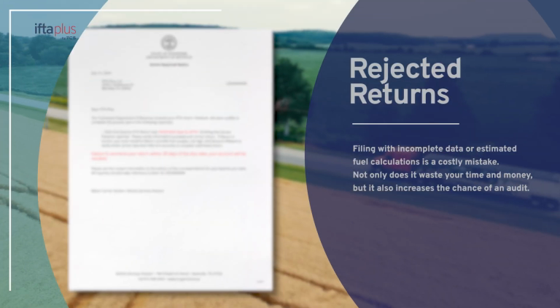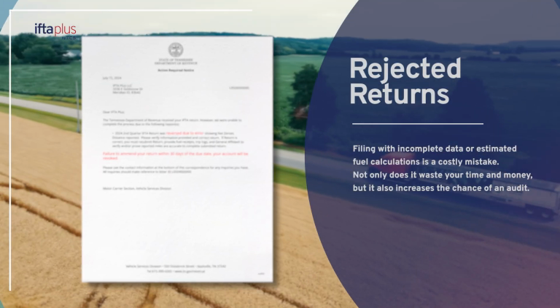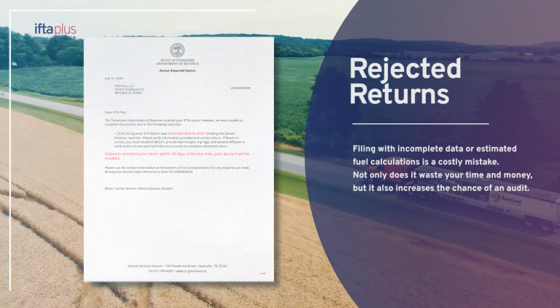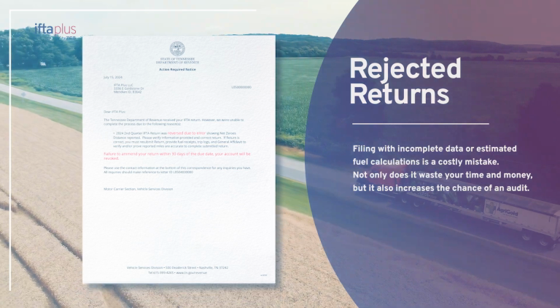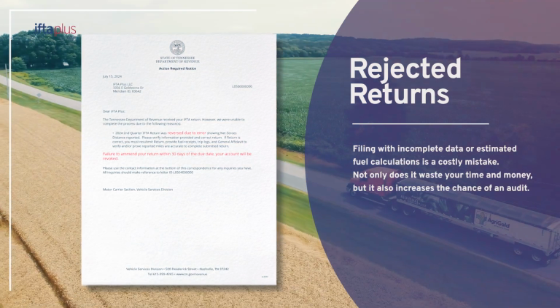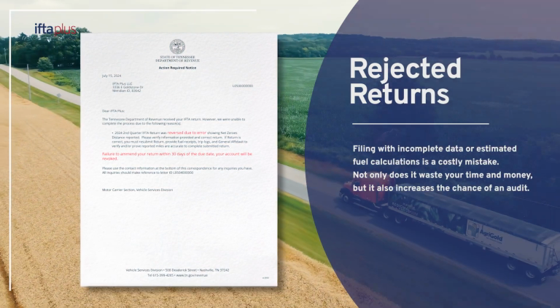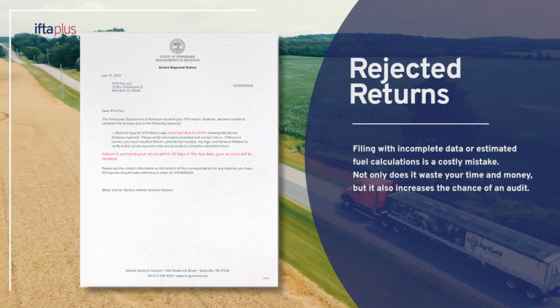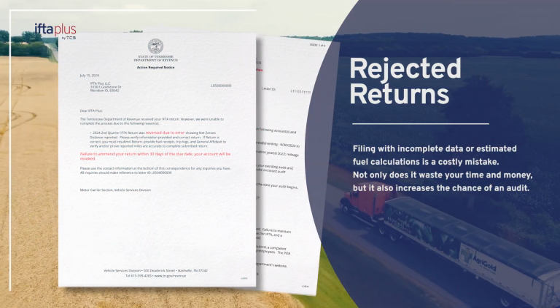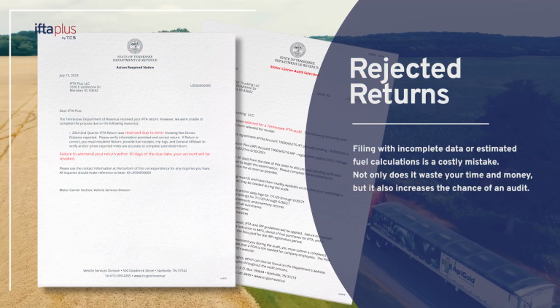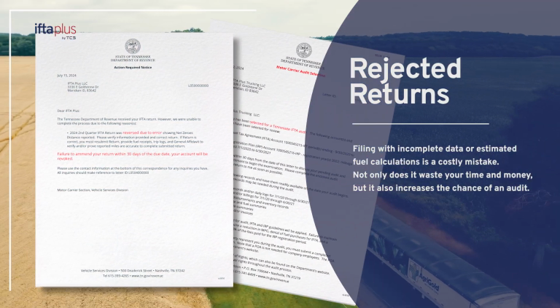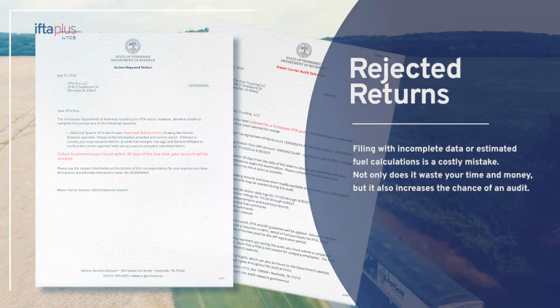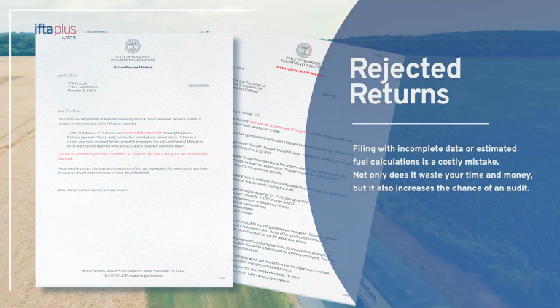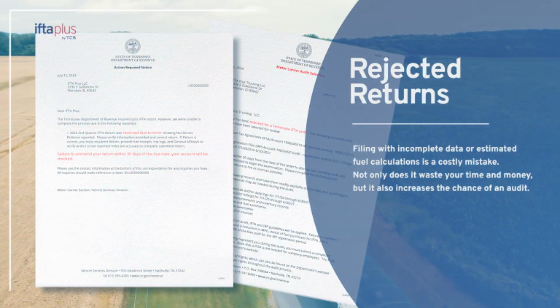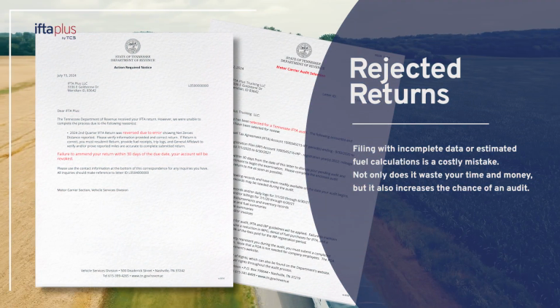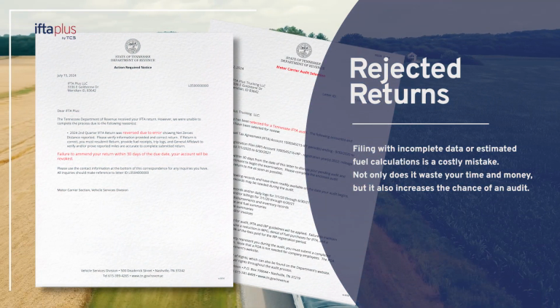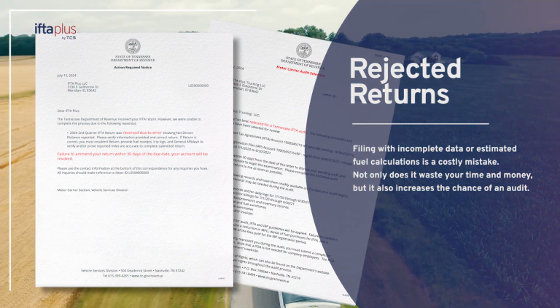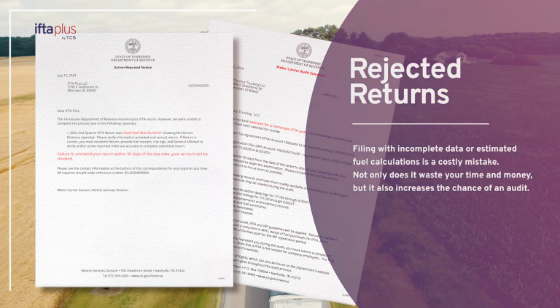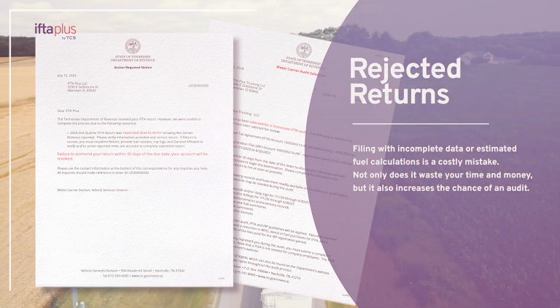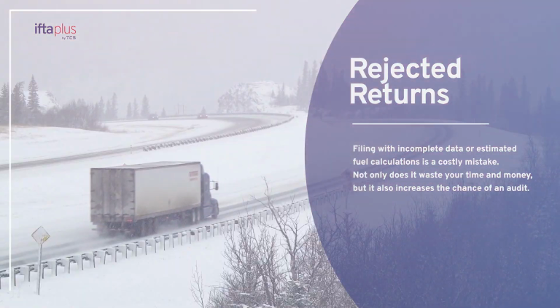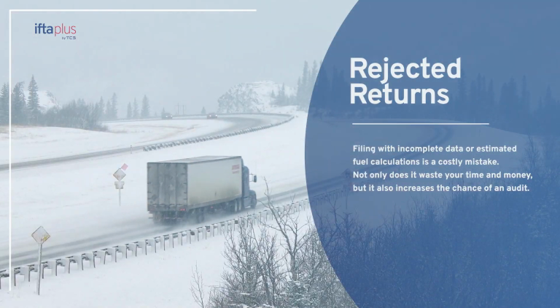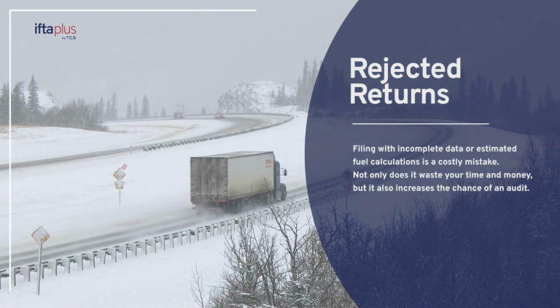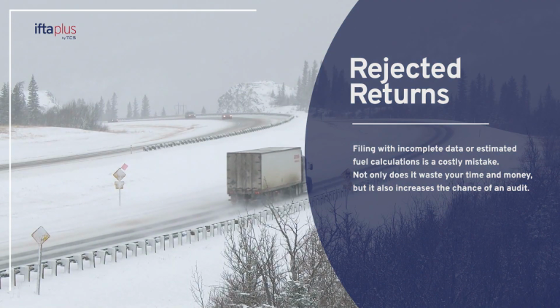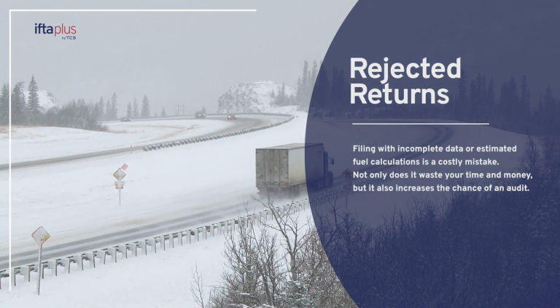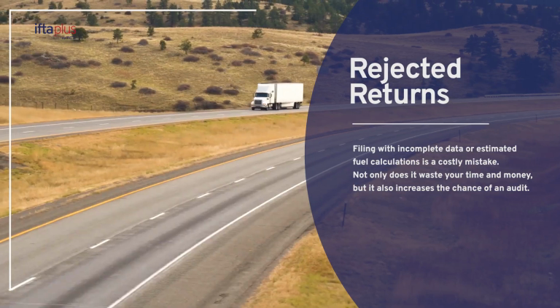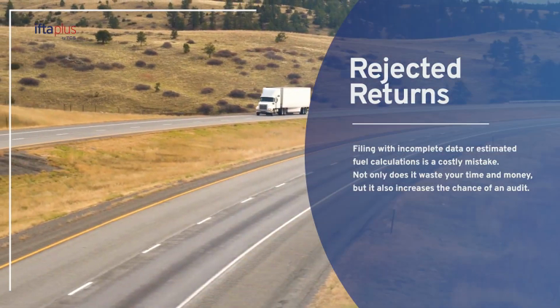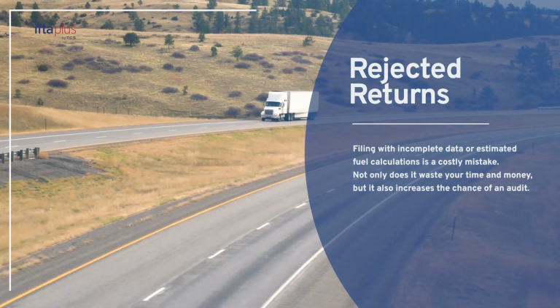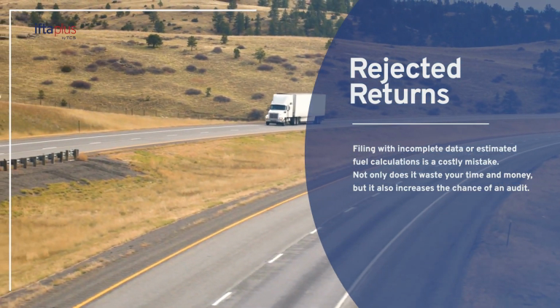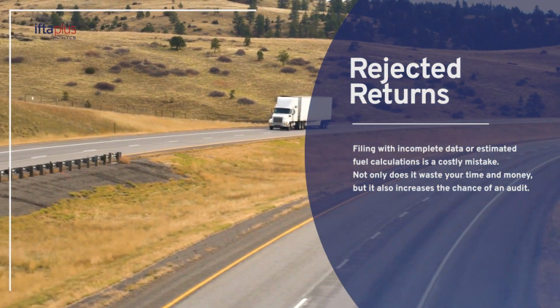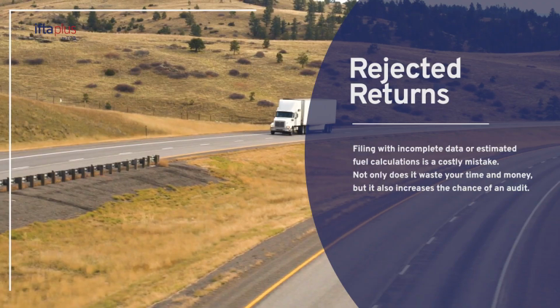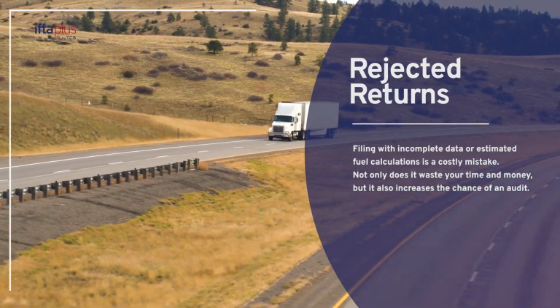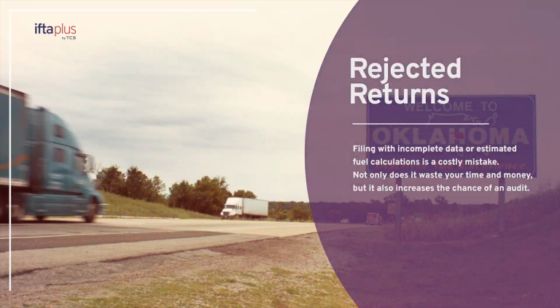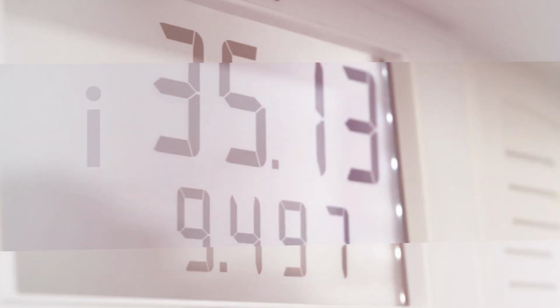But here's the thing: state systems automatically flag and reject these returns. Filing with incomplete data or estimated fuel calculations is a costly mistake. Not only does it waste your time and money, but it also increases the chance of an audit.